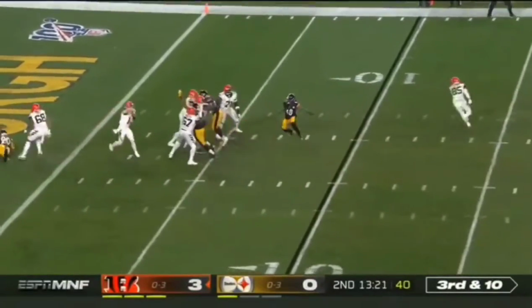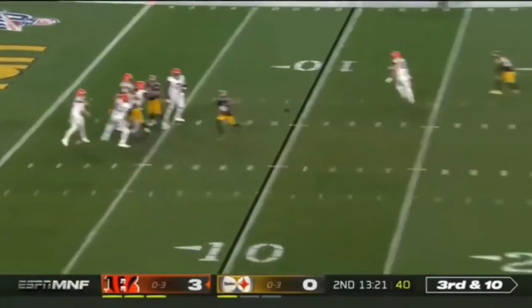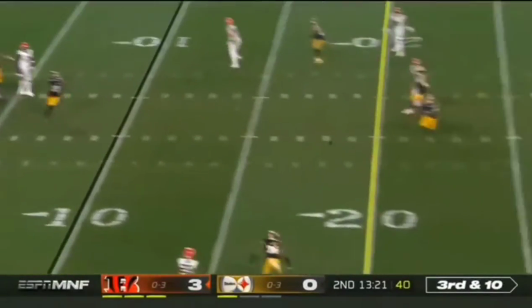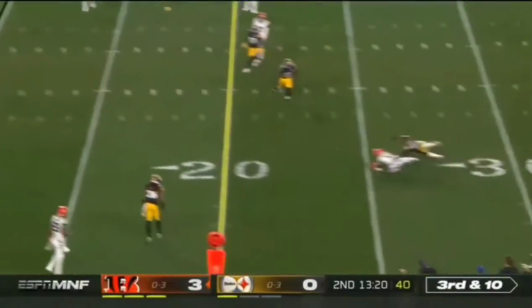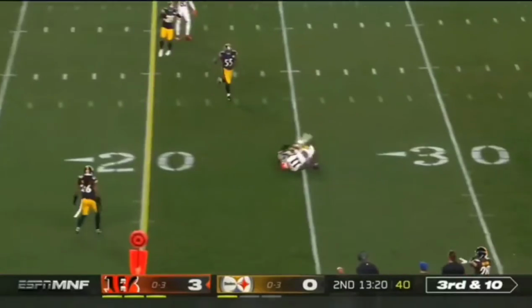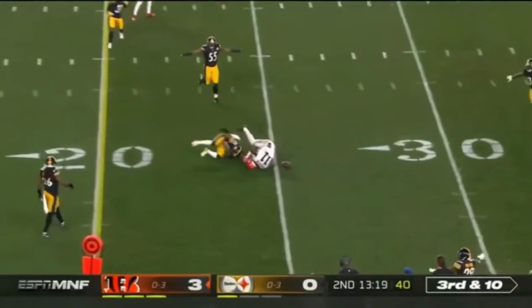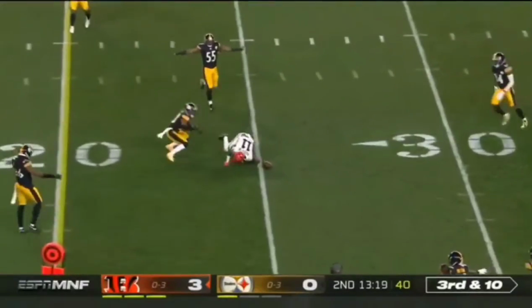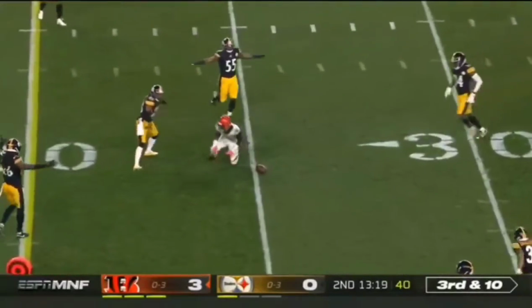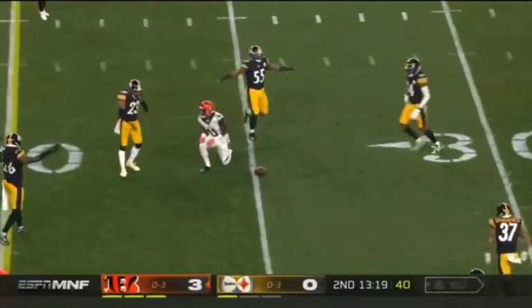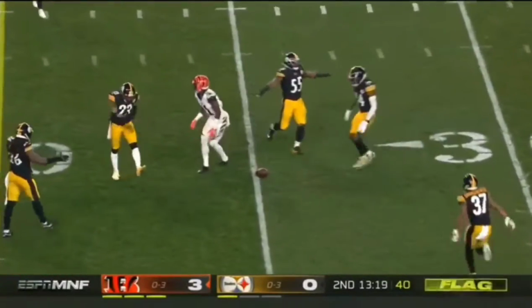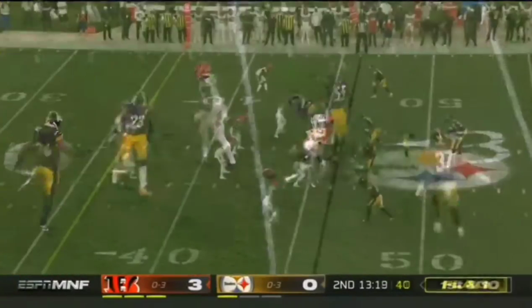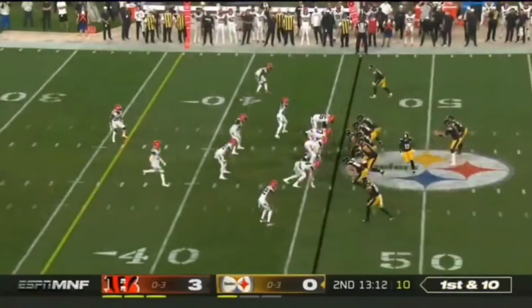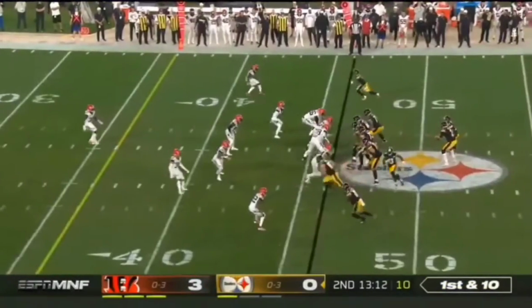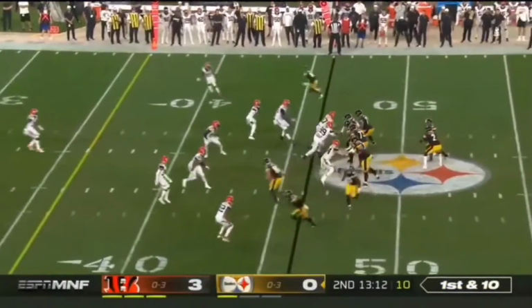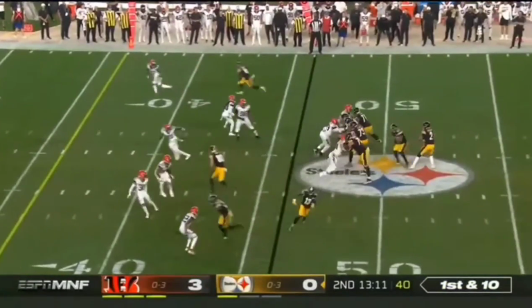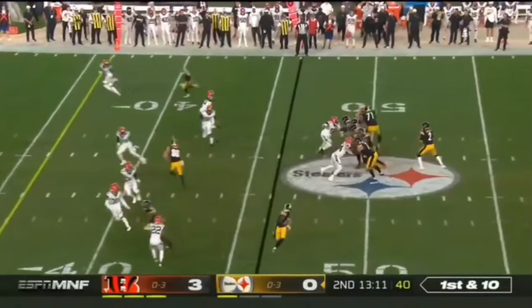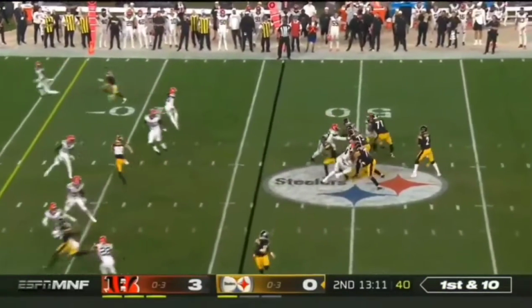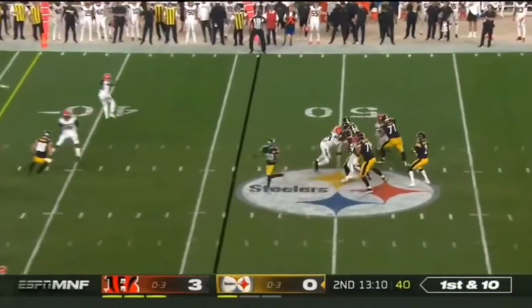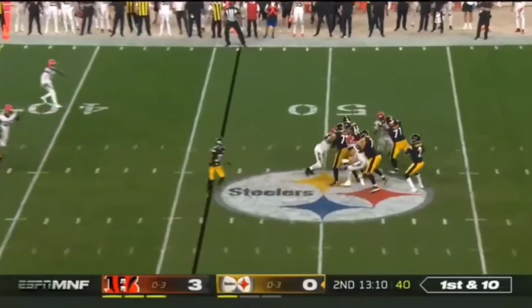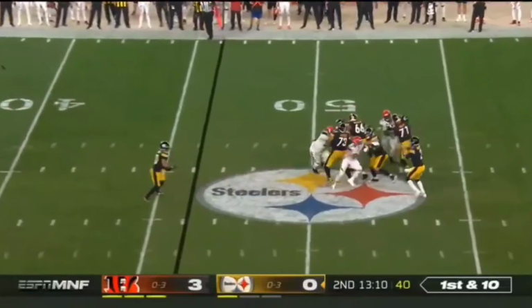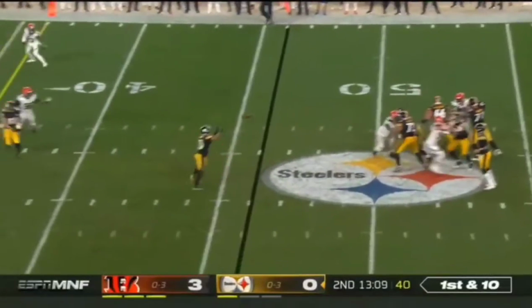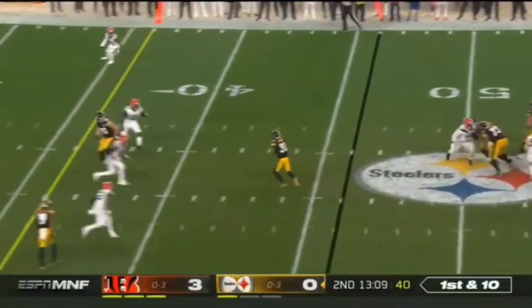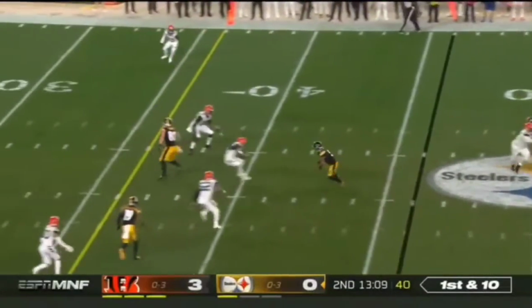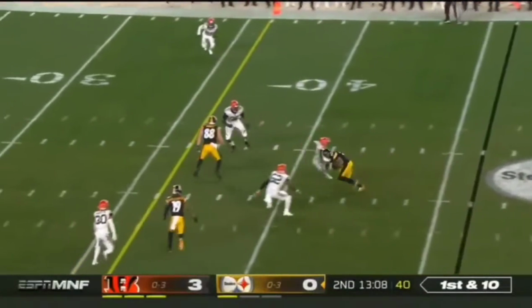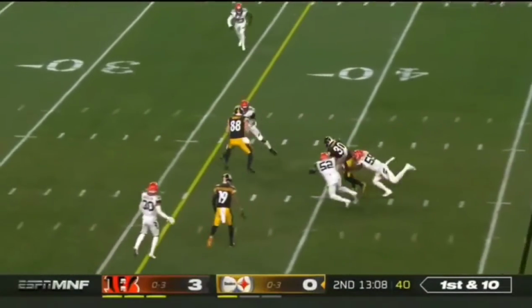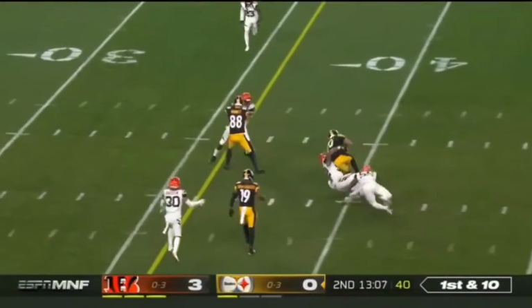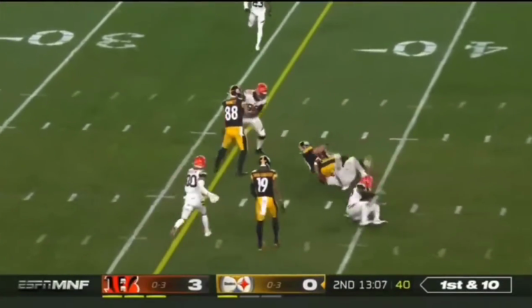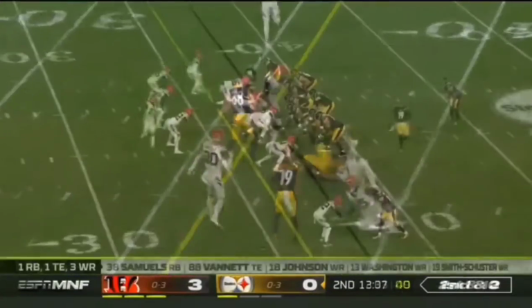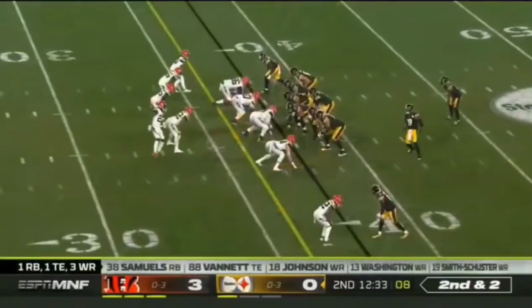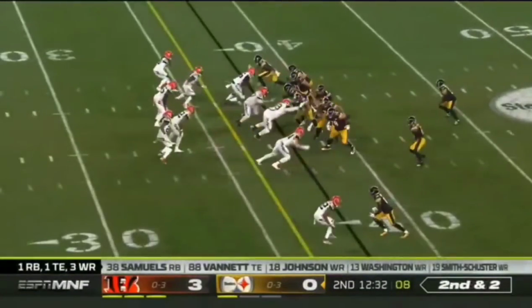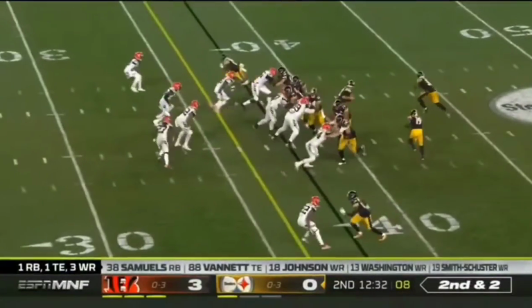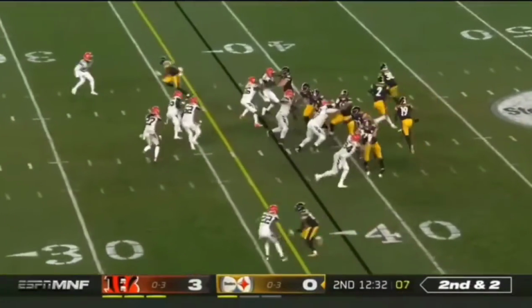Dalton pumps once and then tries to drive the ball to John Ross. Play action. Rudolph, as he will go underneath to Conner. That gives him second and two.